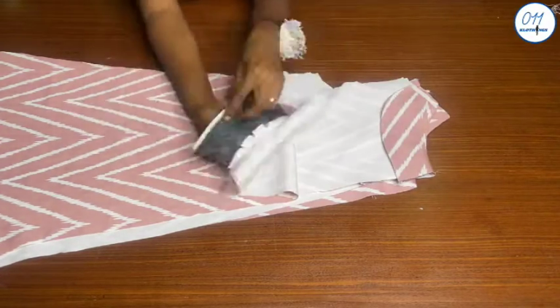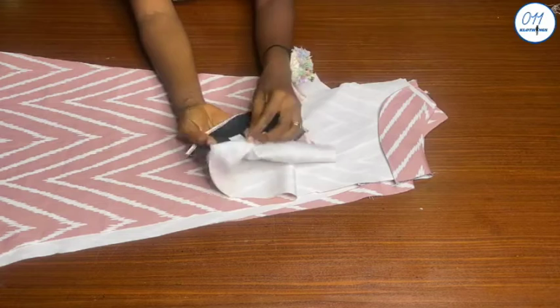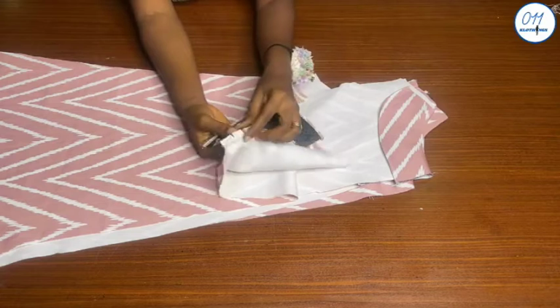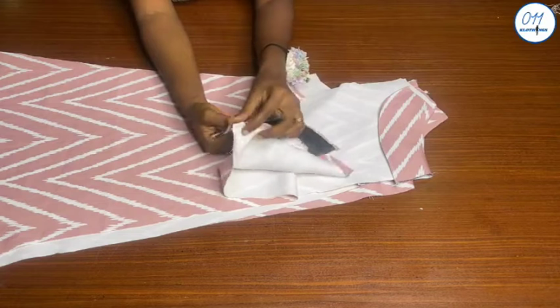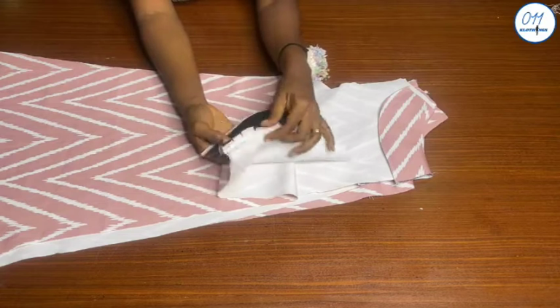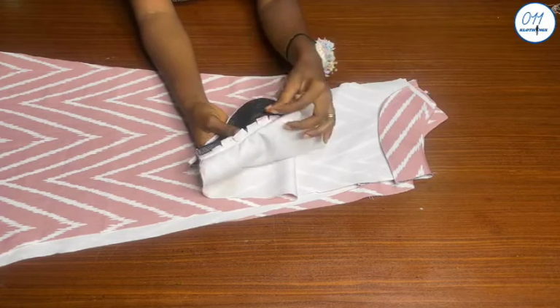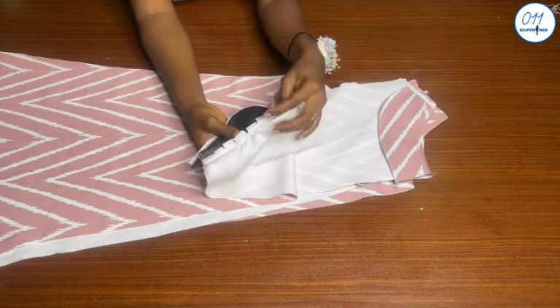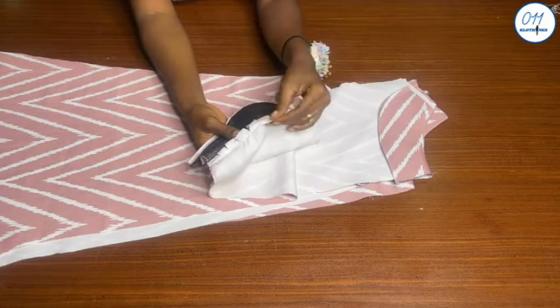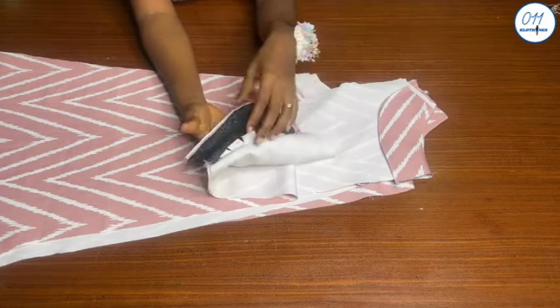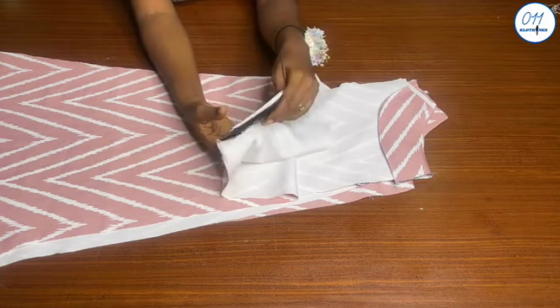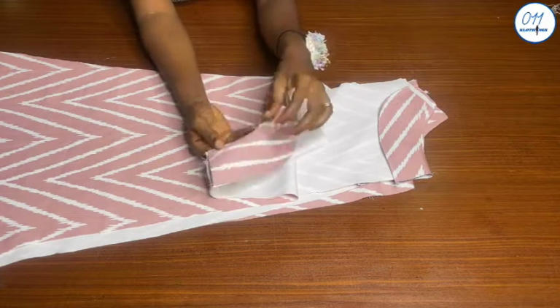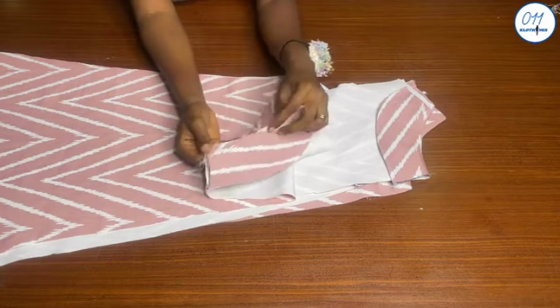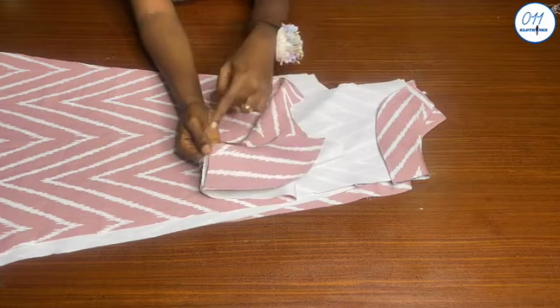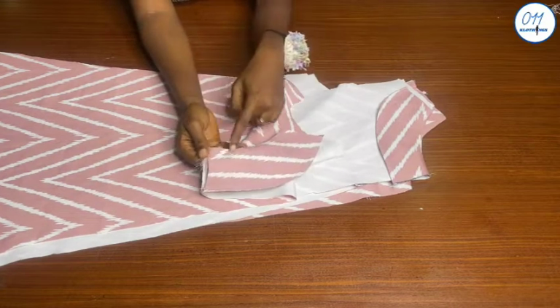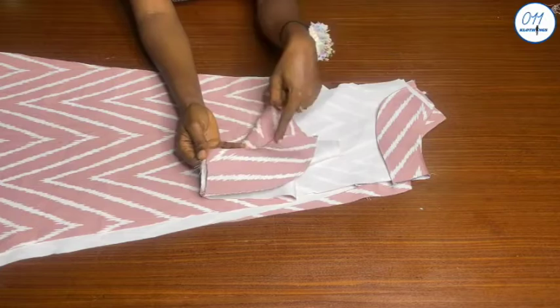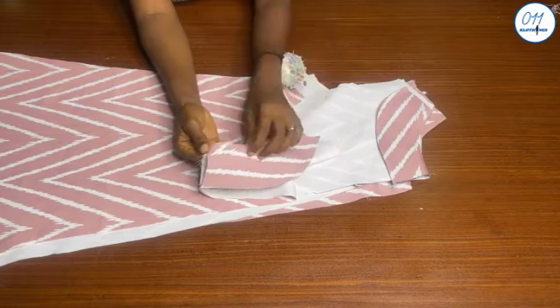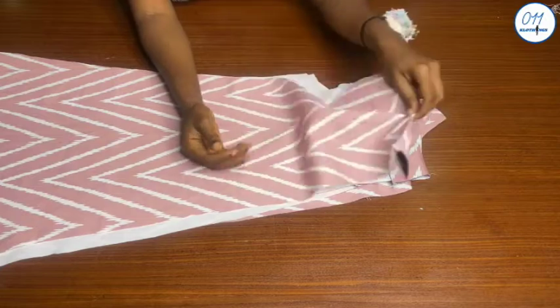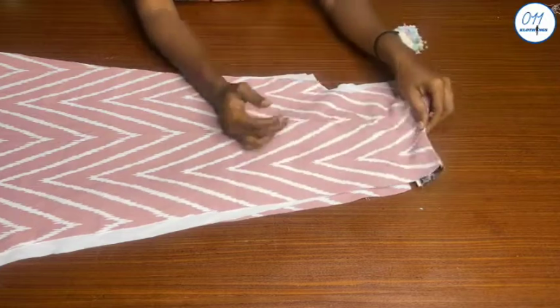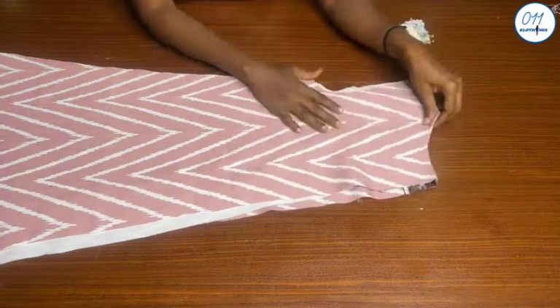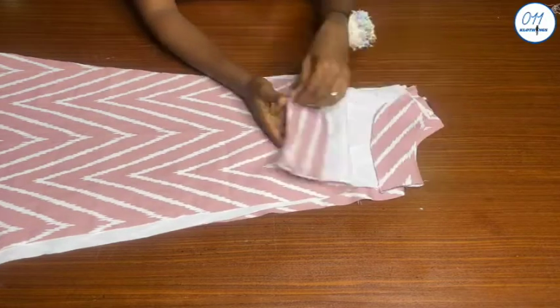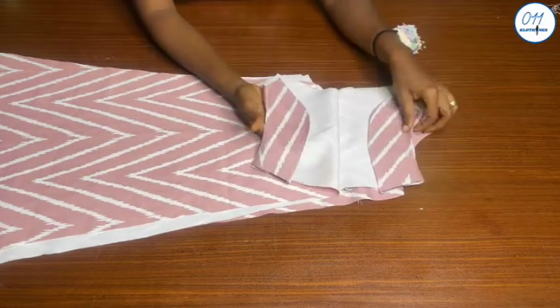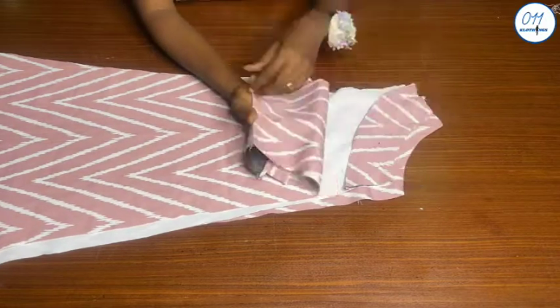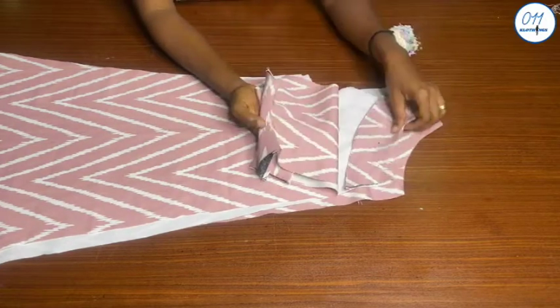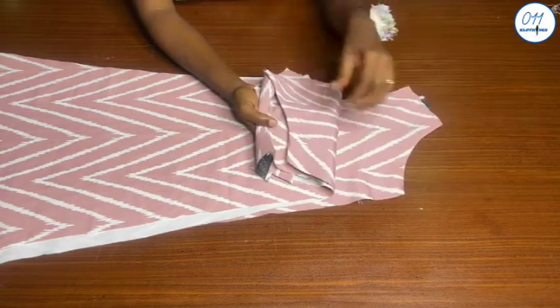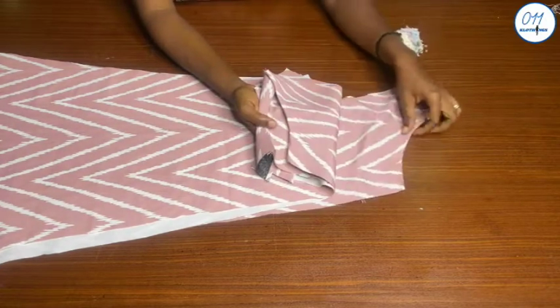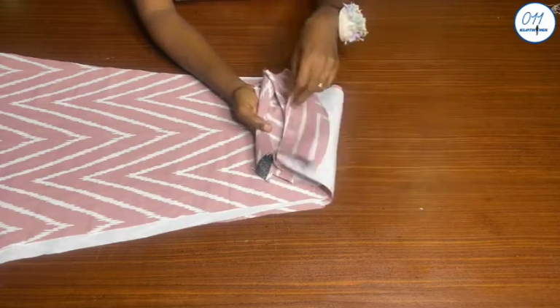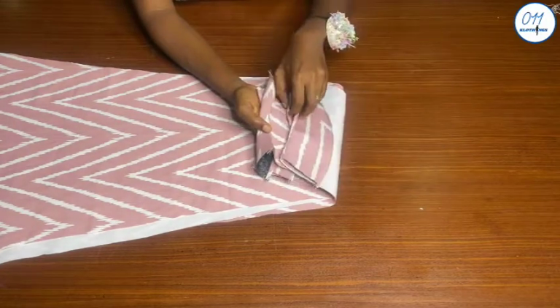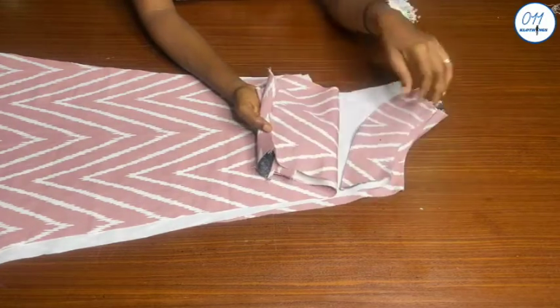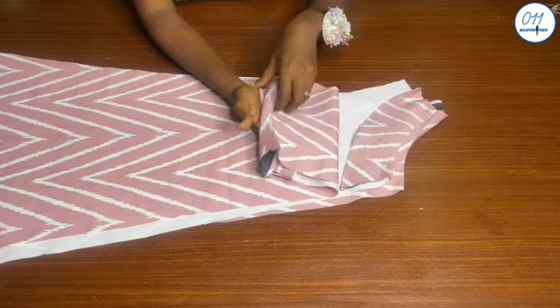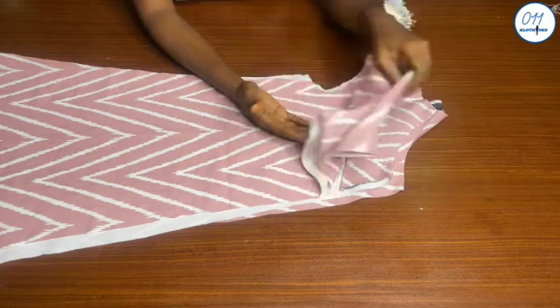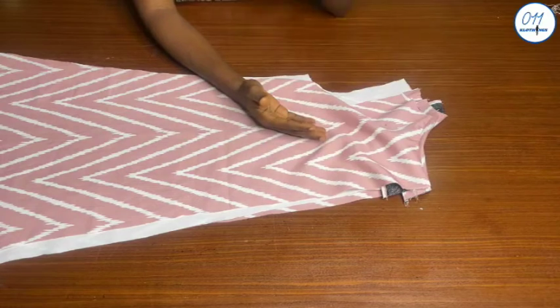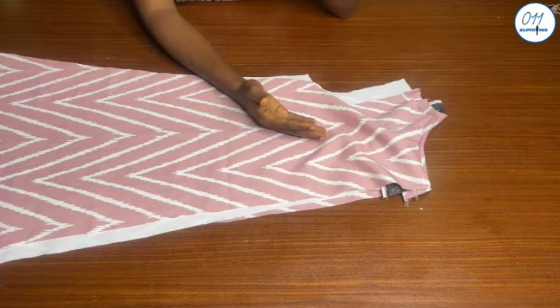The stitching has been done. After stitching I notched the seam allowance, then I went ahead to understitch the seam allowance to the neckline of the facing. I will now separate the front pieces from the back pieces.